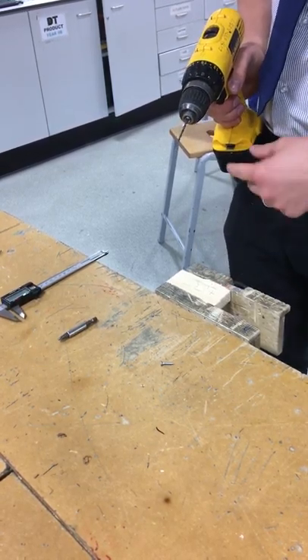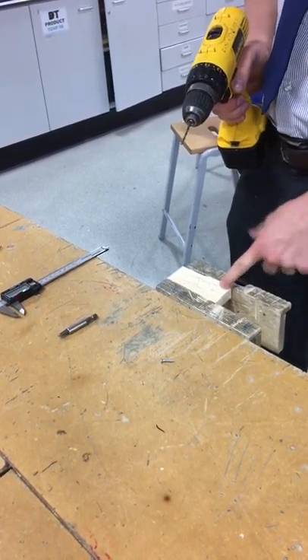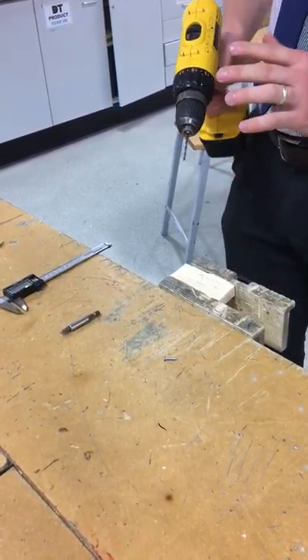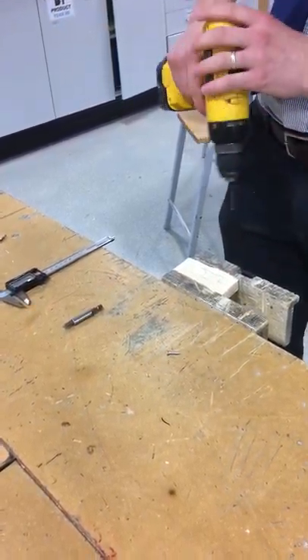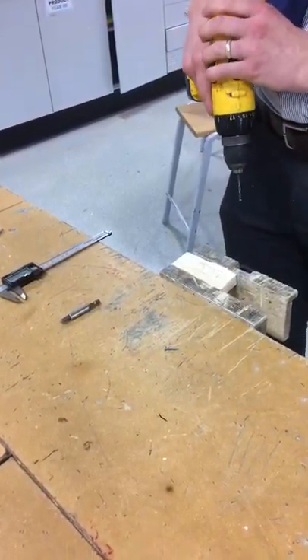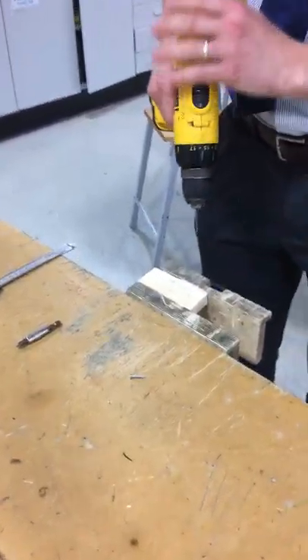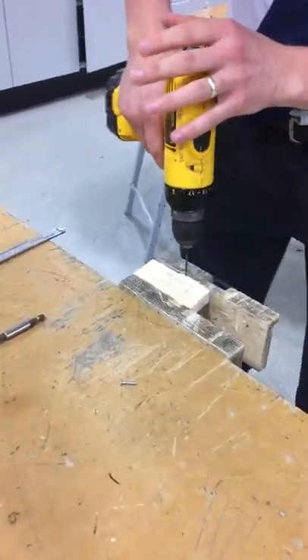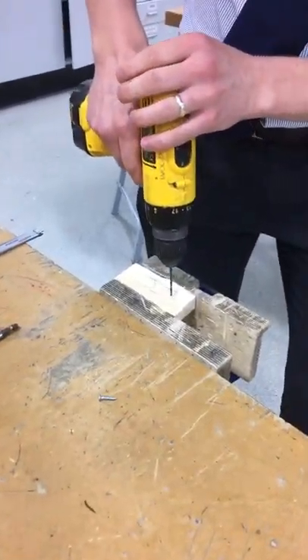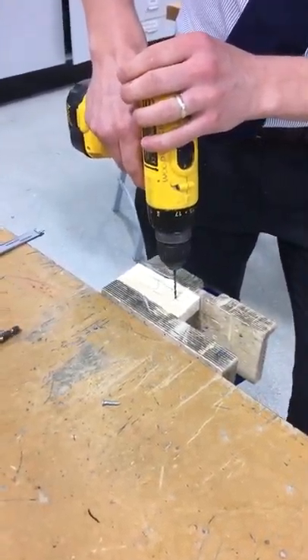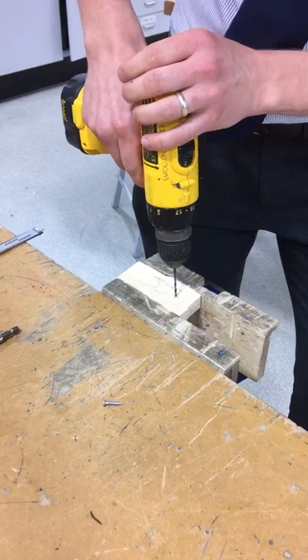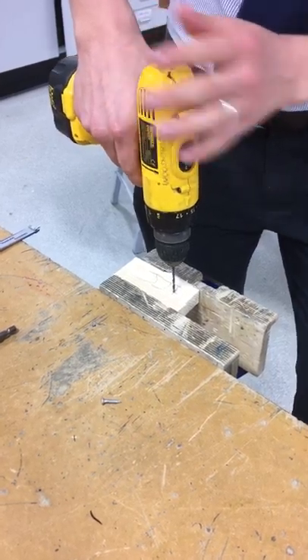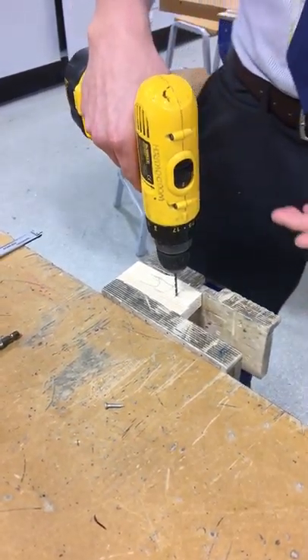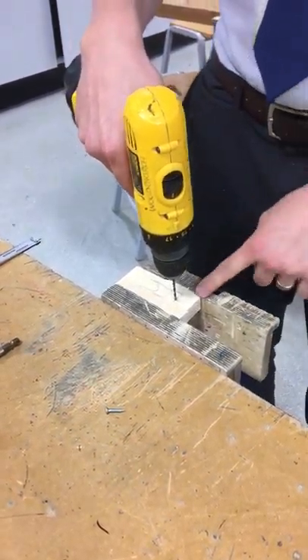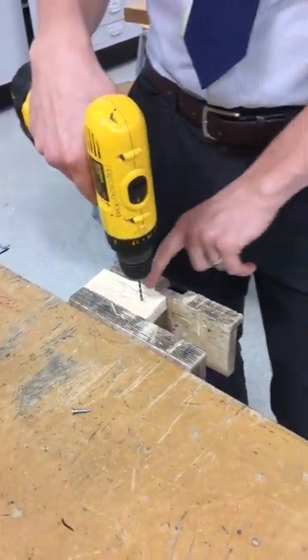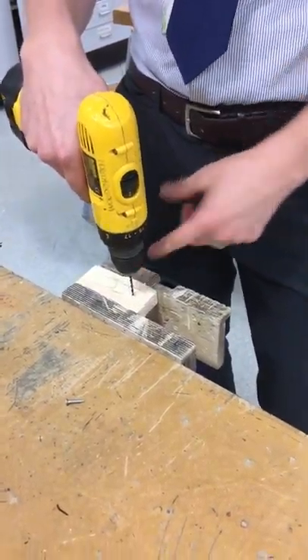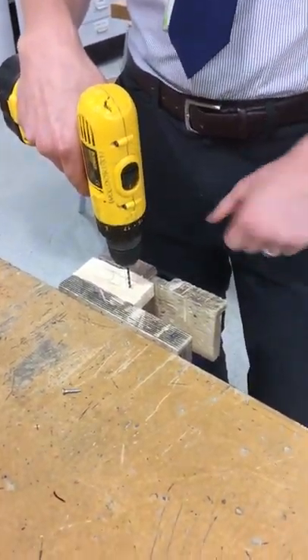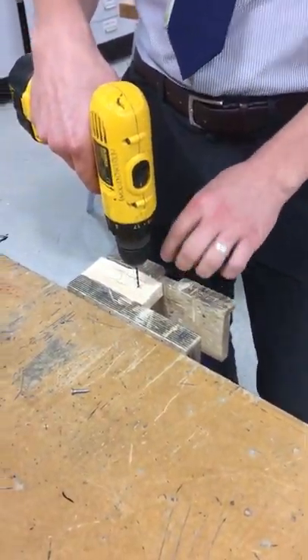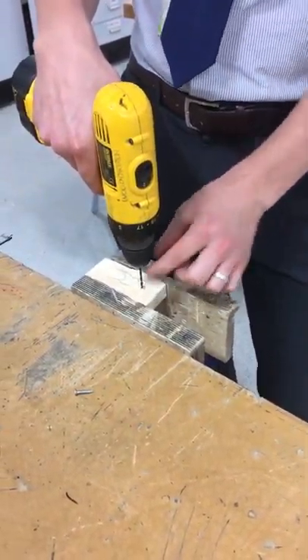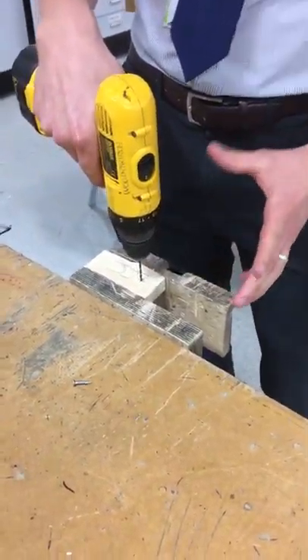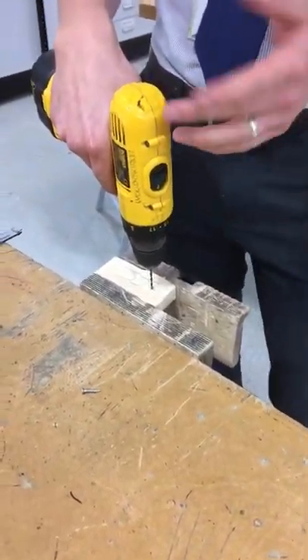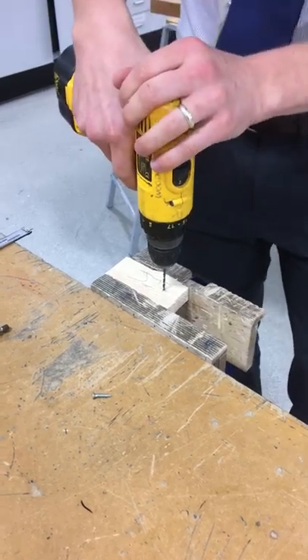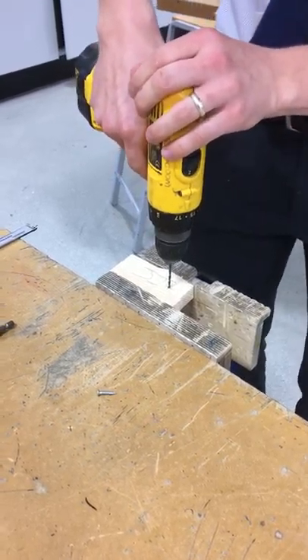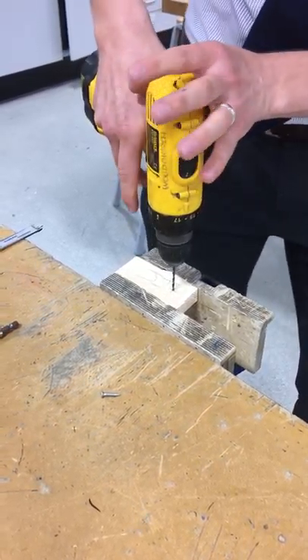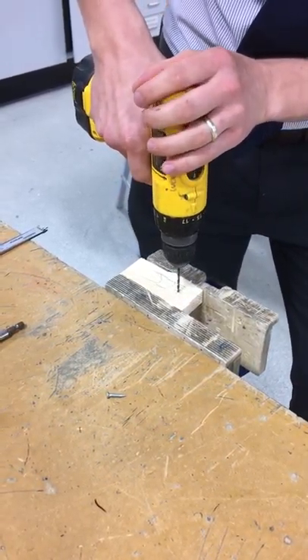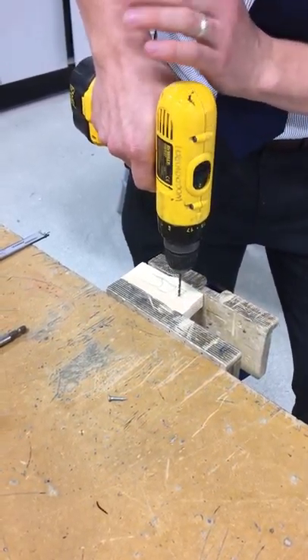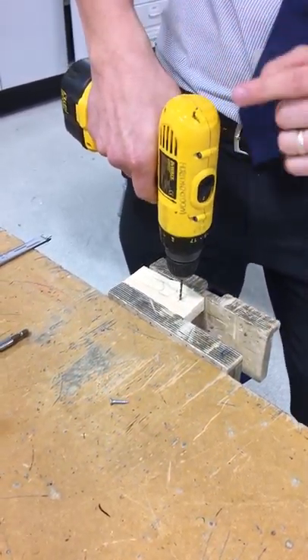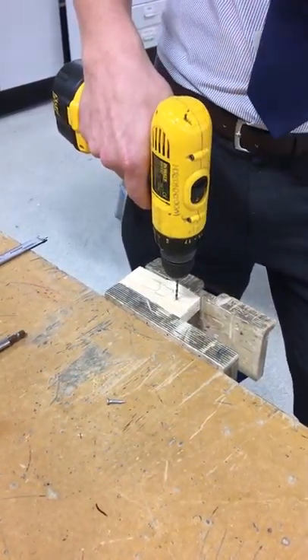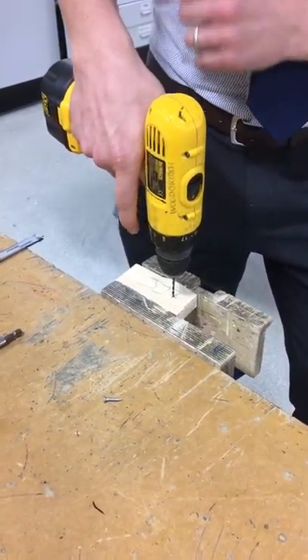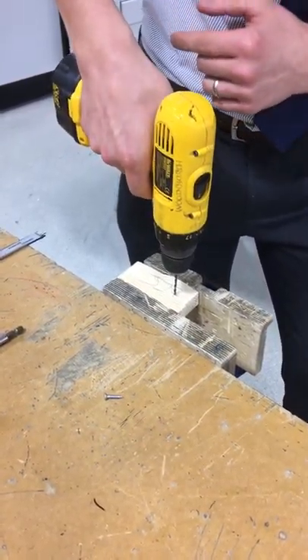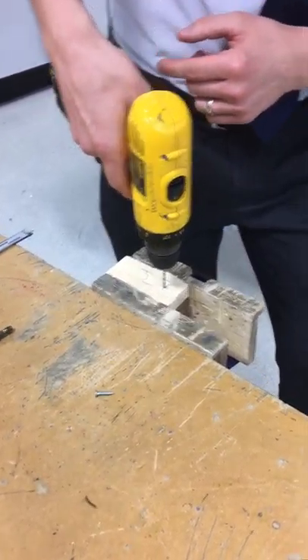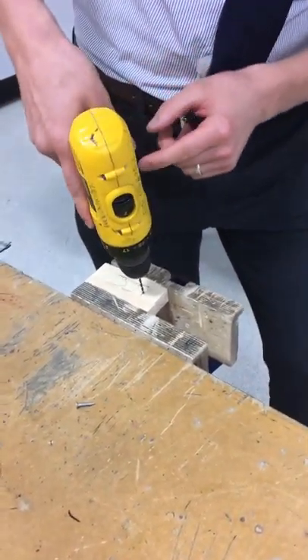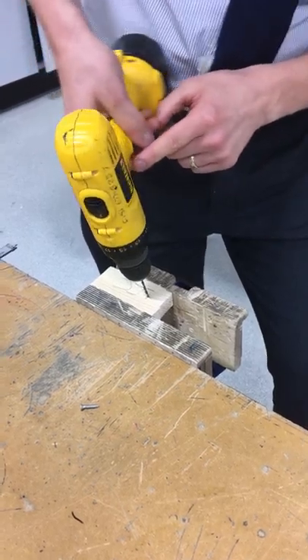The next thing we need to do is drill a pilot hole. We're not going to drill all the way through — just halfway into this piece of wood — and then we're going to attach and put a screw in place. Set your work up in line.